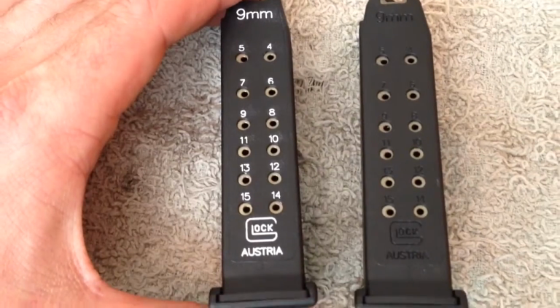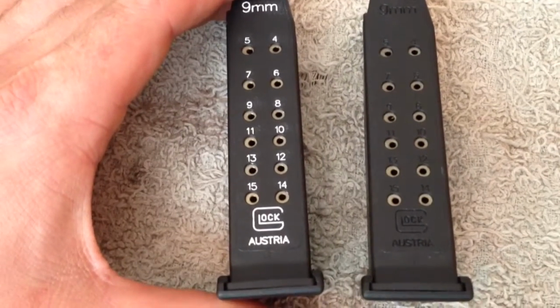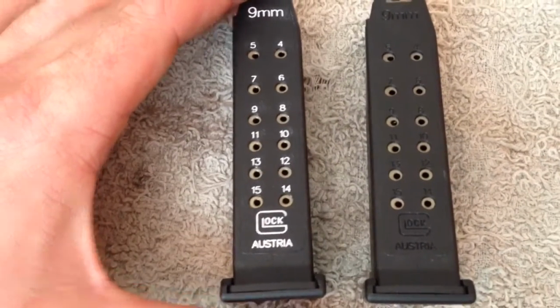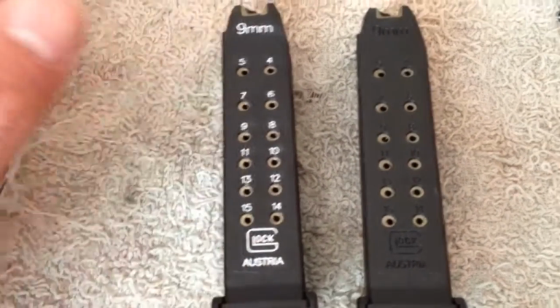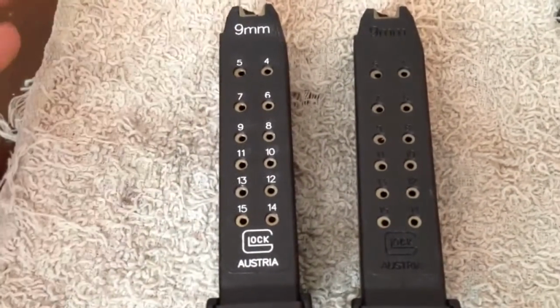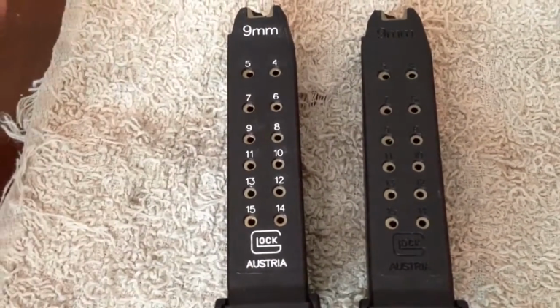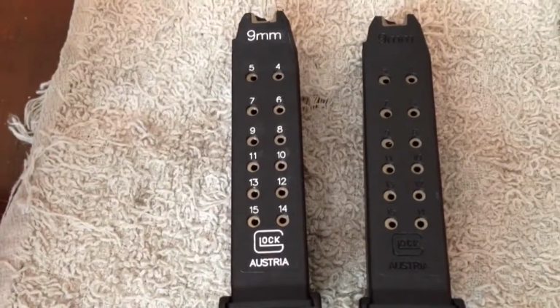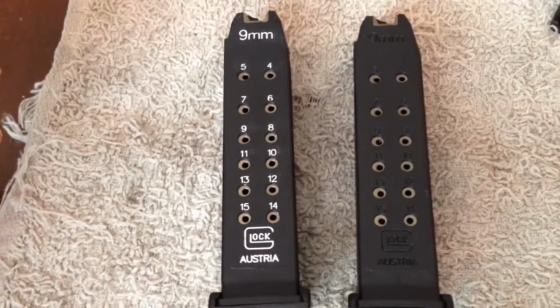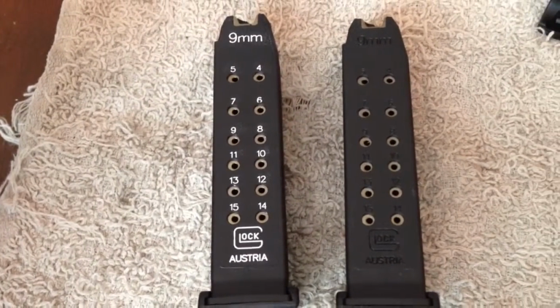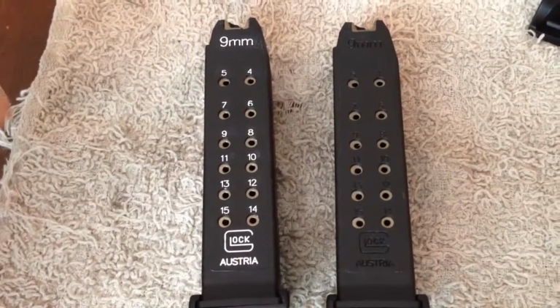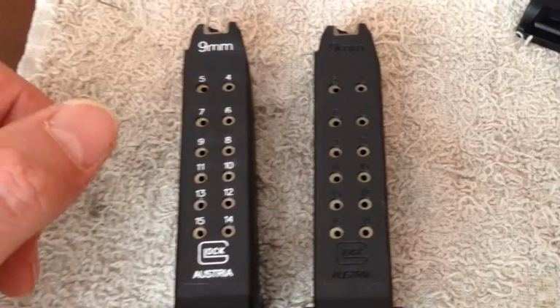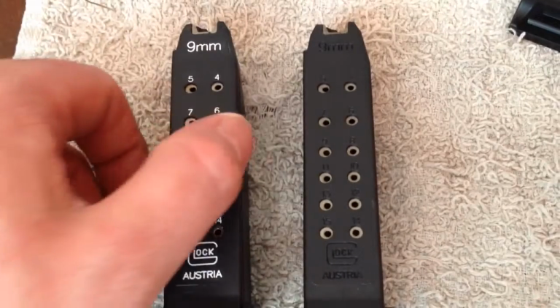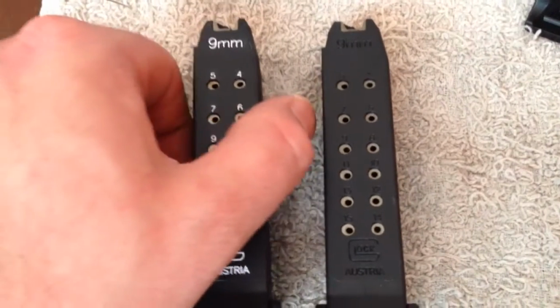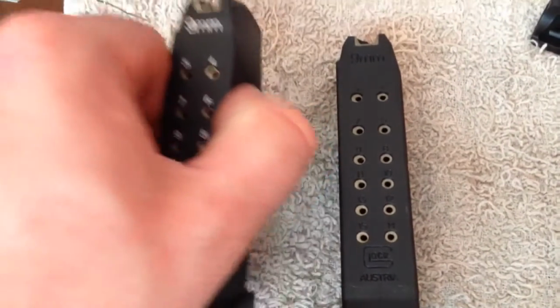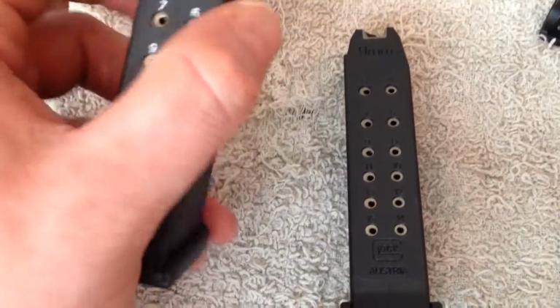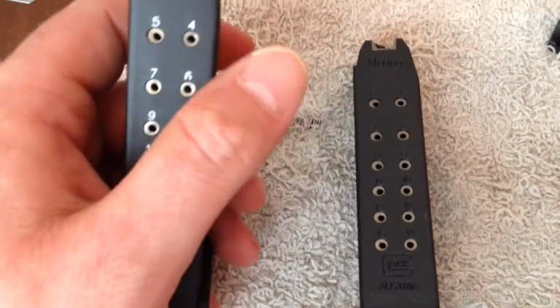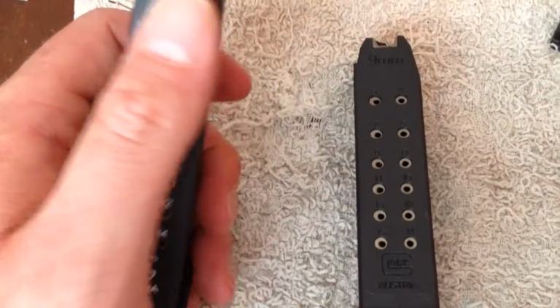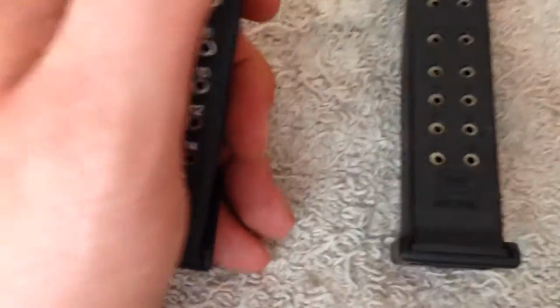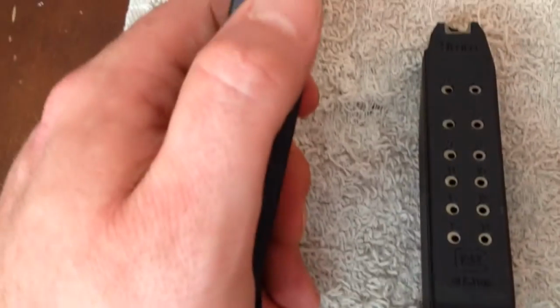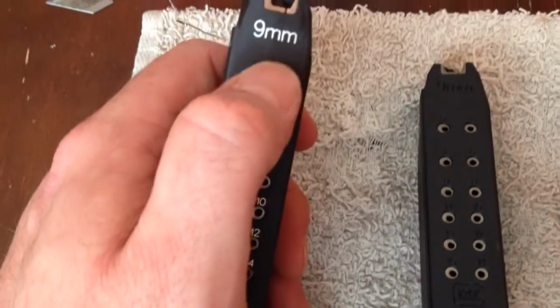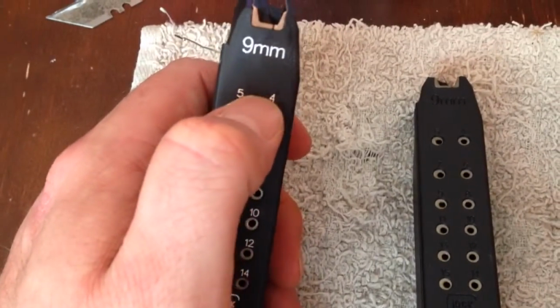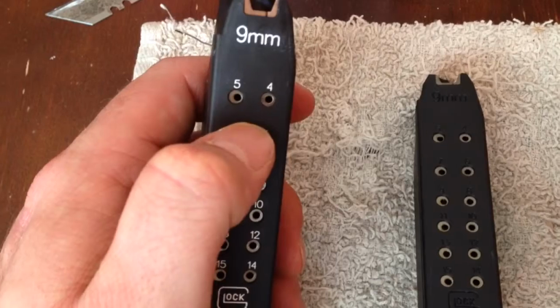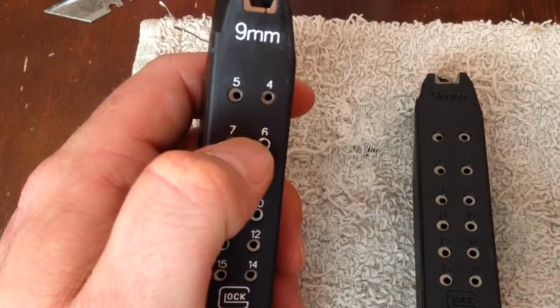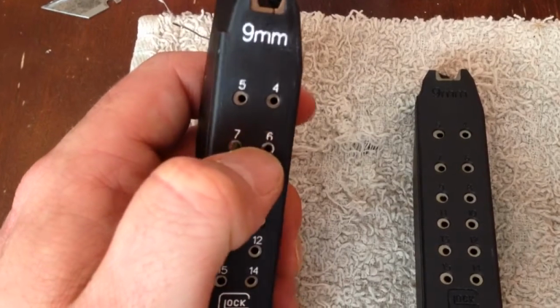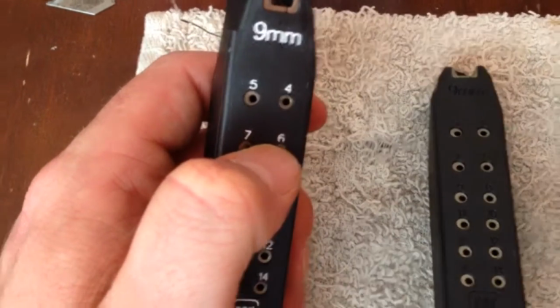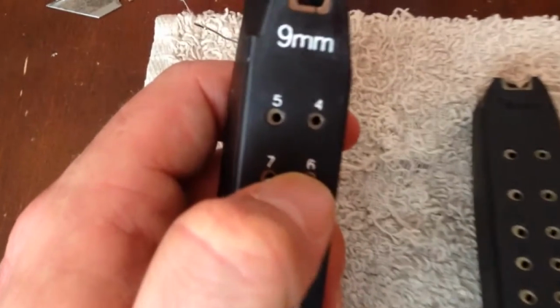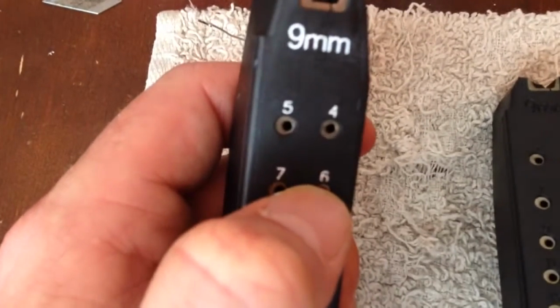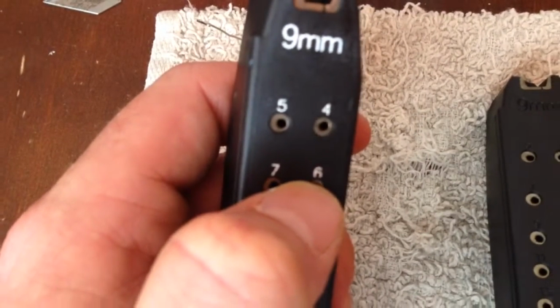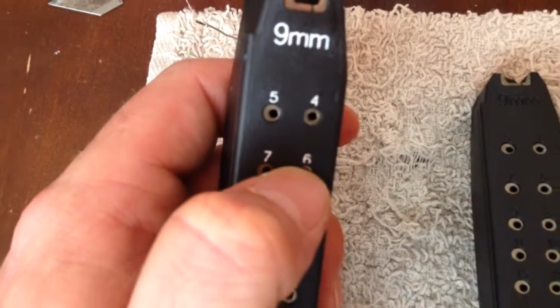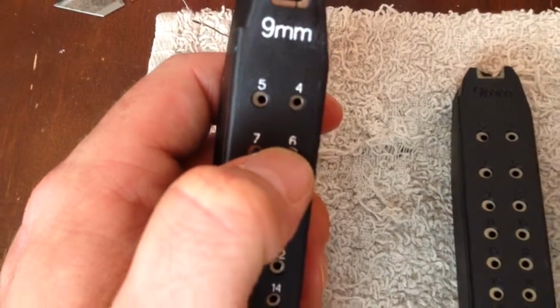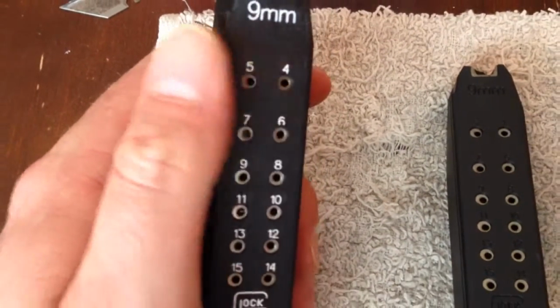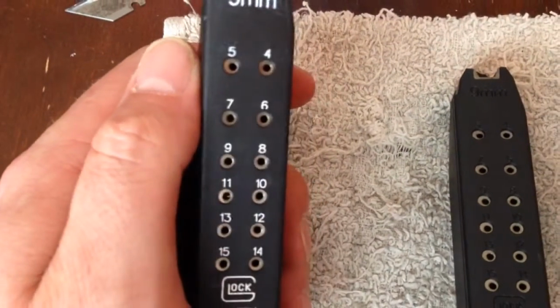Maybe I'll do a video later on to show more detail on how I did everything. I did notice though when I was doing this color fill that number 6 on the Glock did not stamp all the way. Weird.